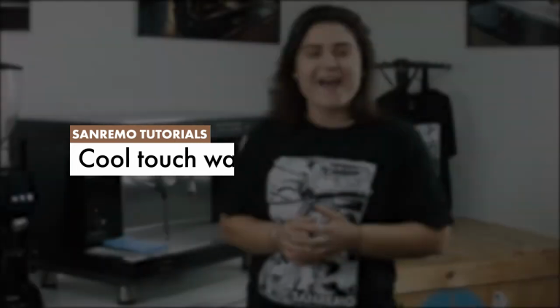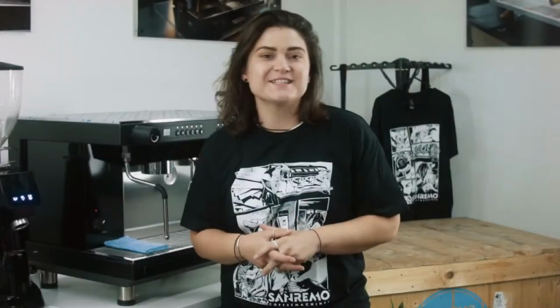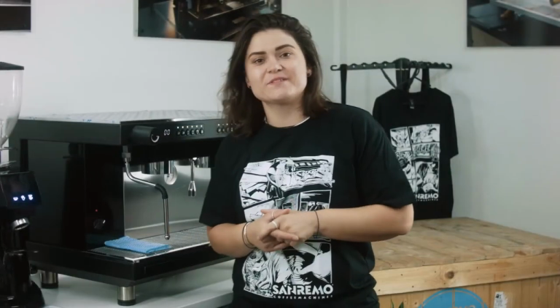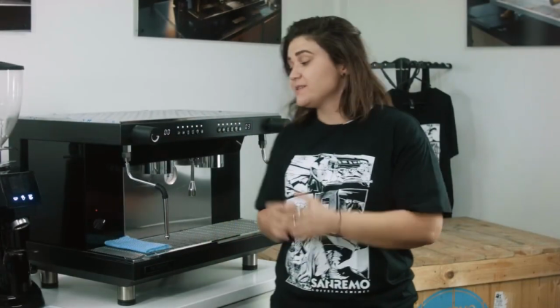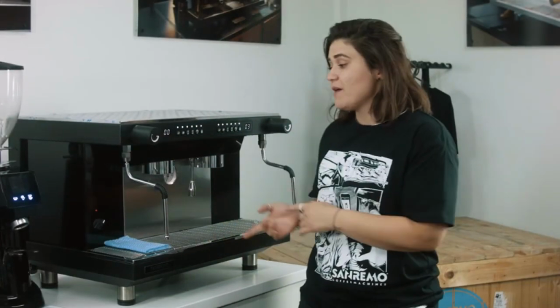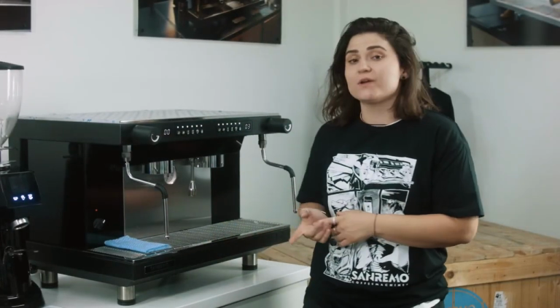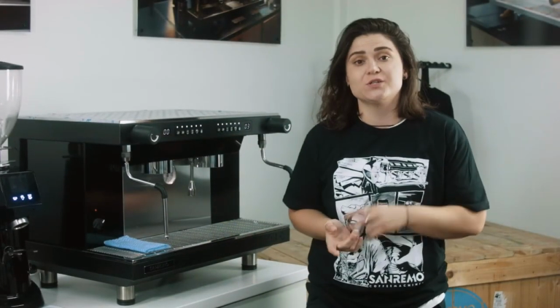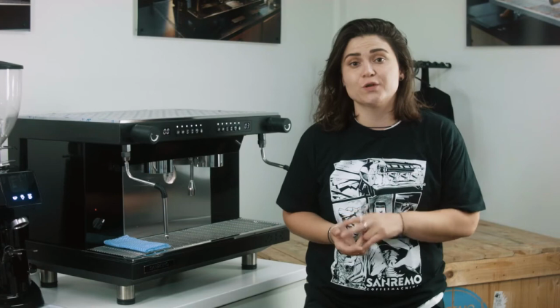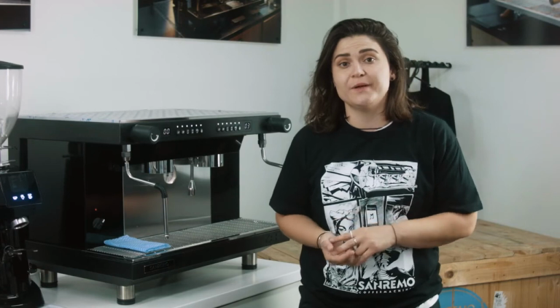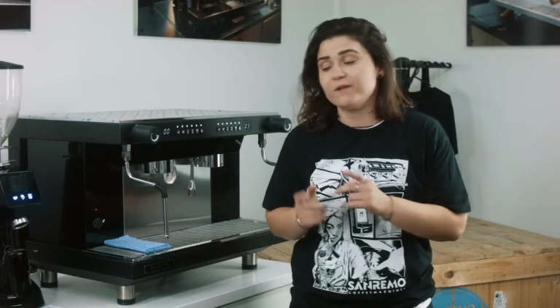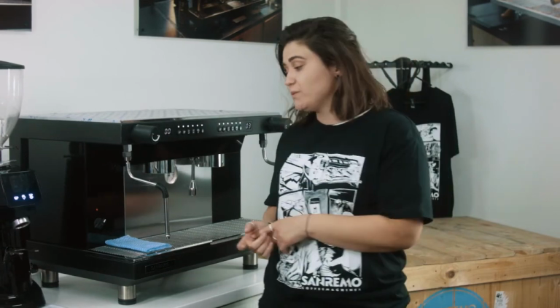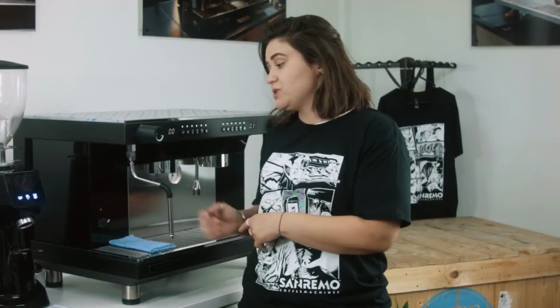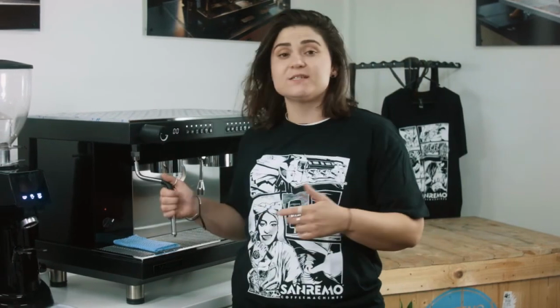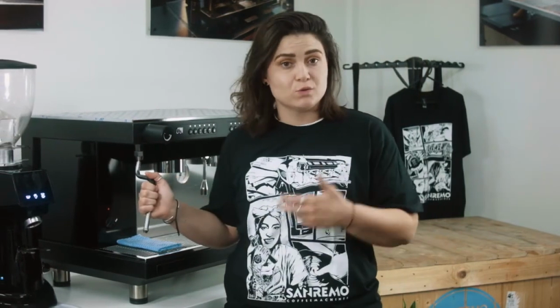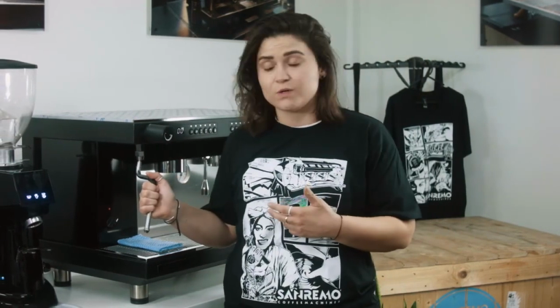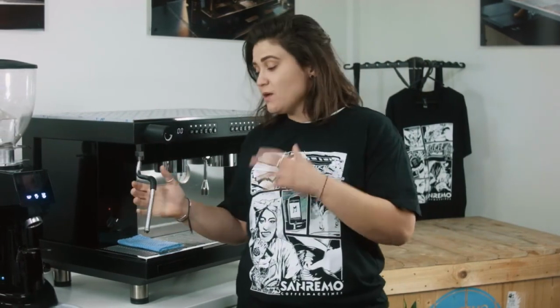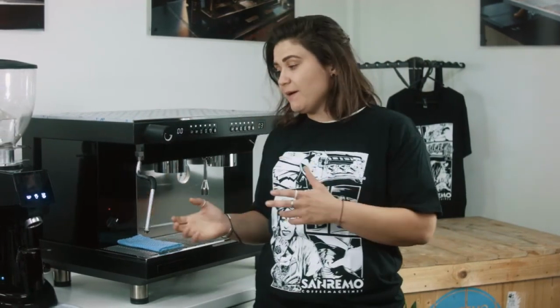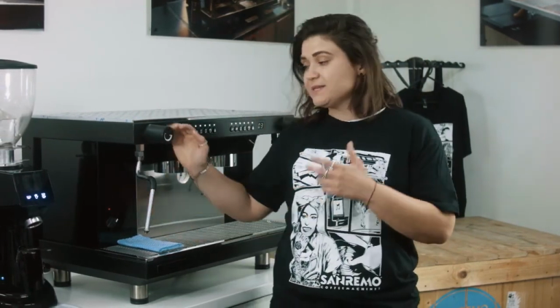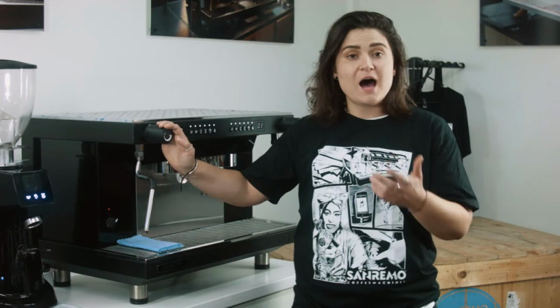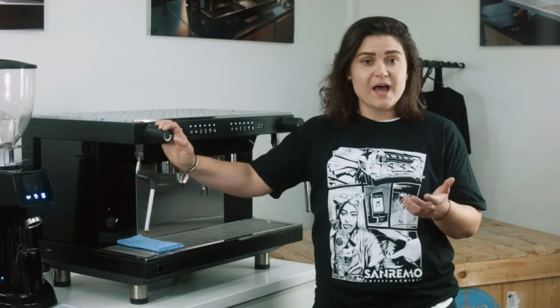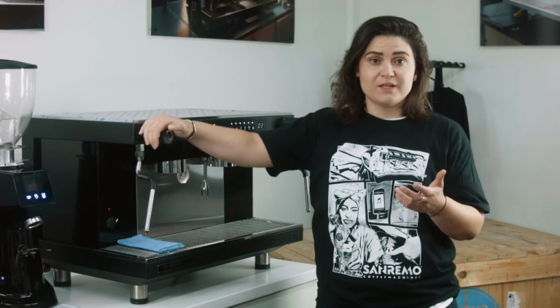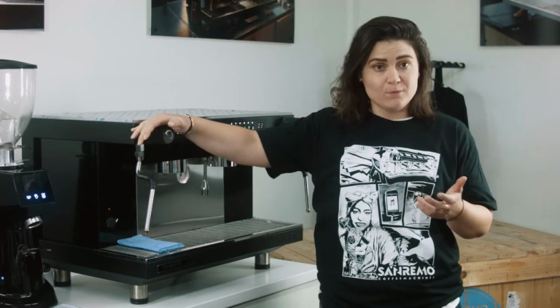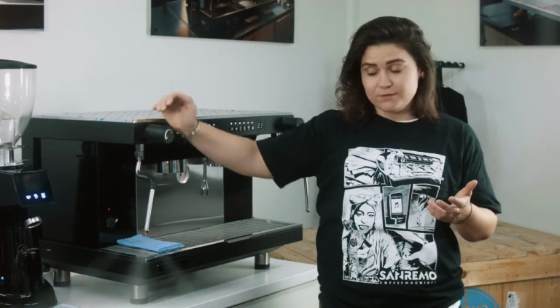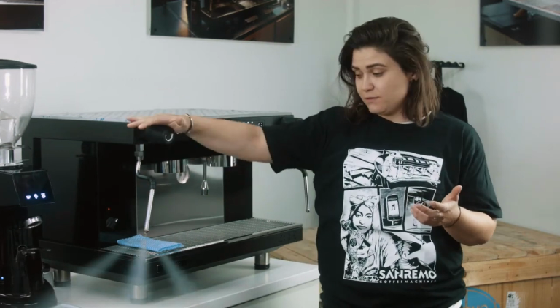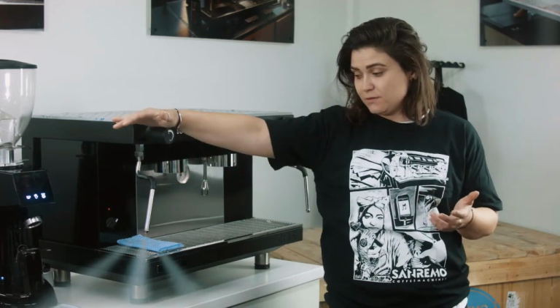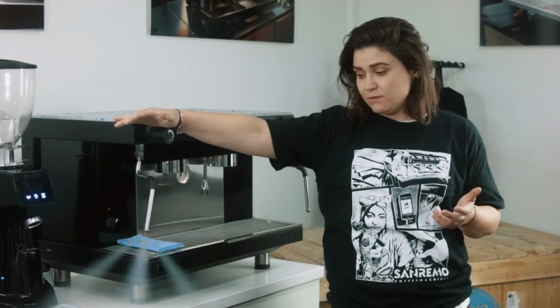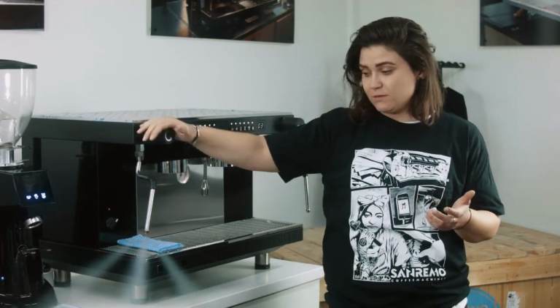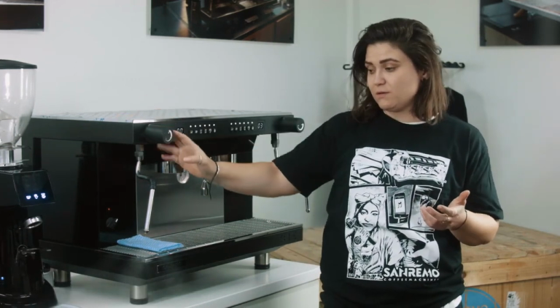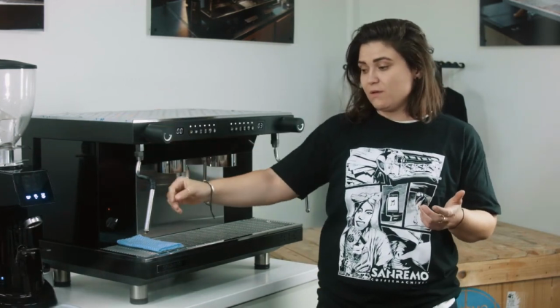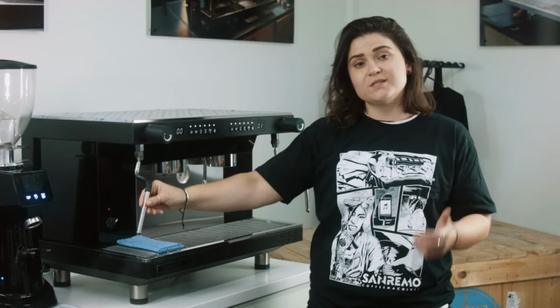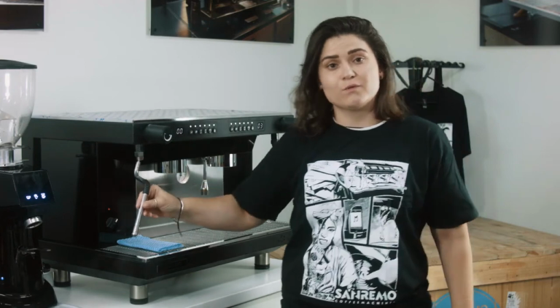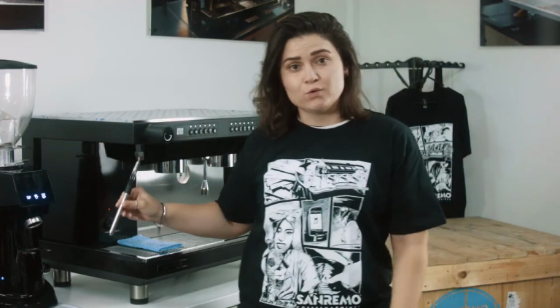Hey guys, it's Dee from San Remo. Today we have a Zoe Competition 2-Grip on the bench. One feature with this machine is our Cool Touch Wands — after activating your steam wand, the wand itself will remain cool.